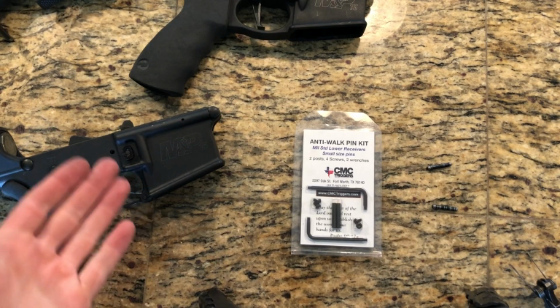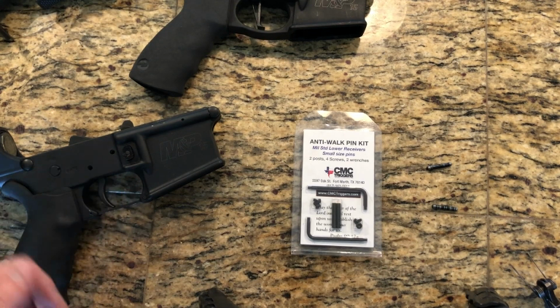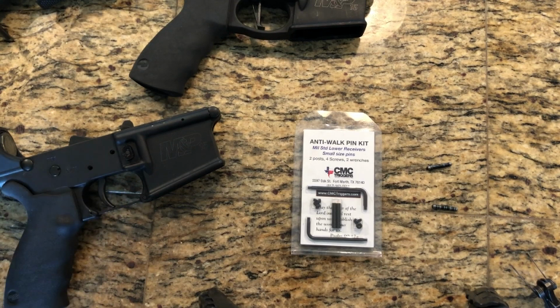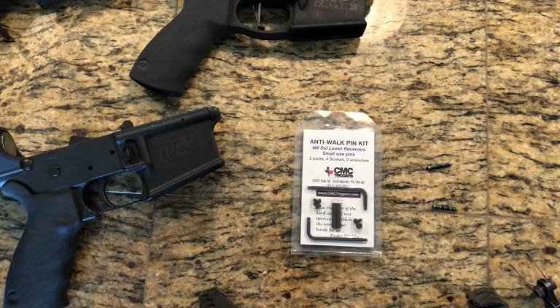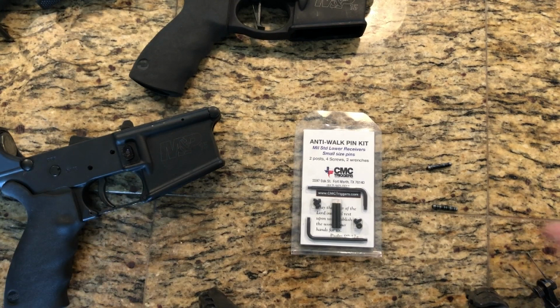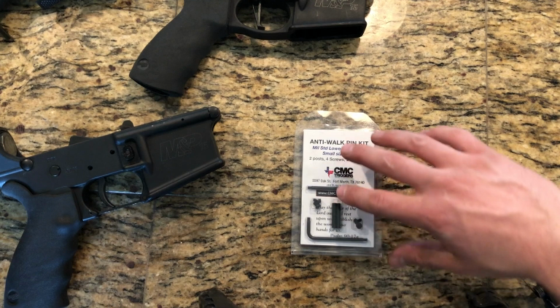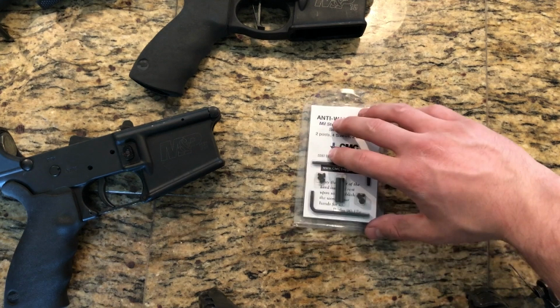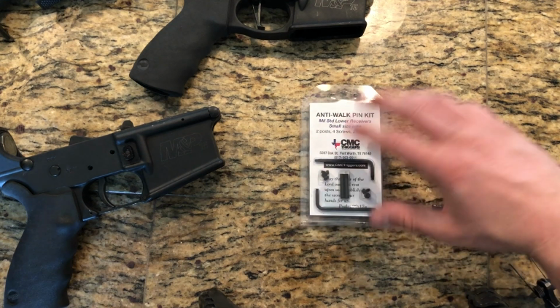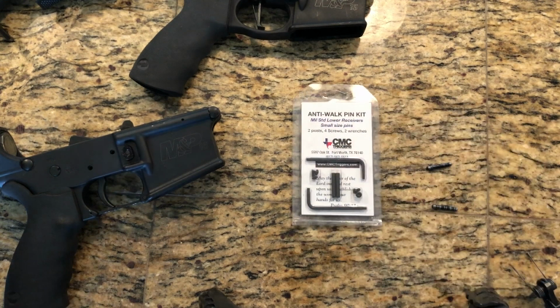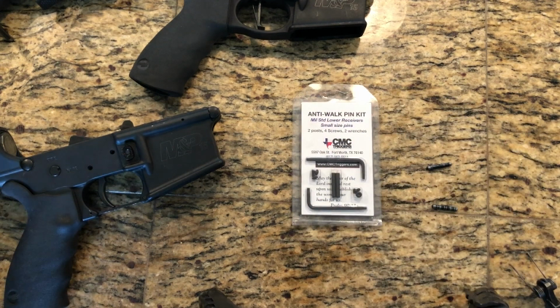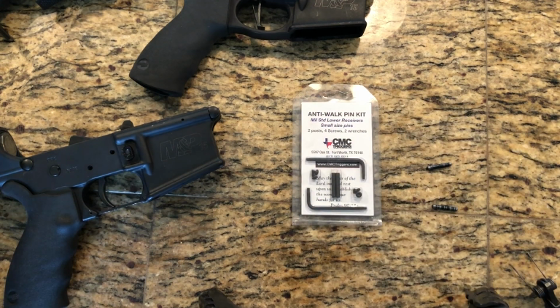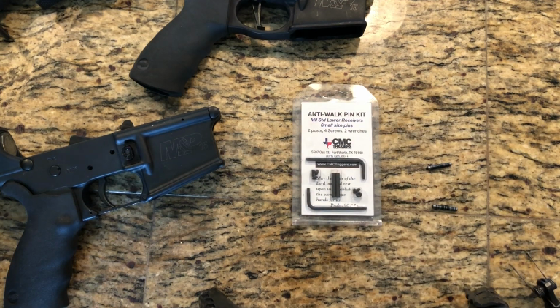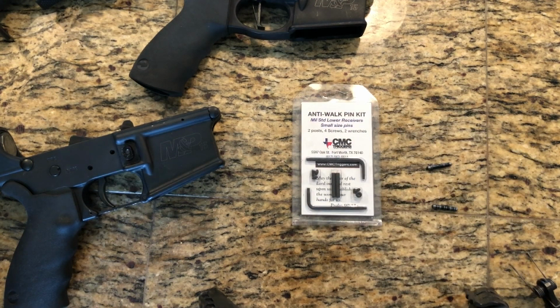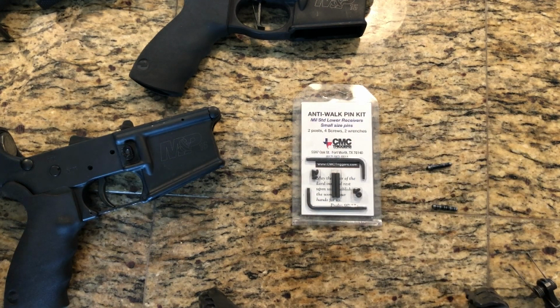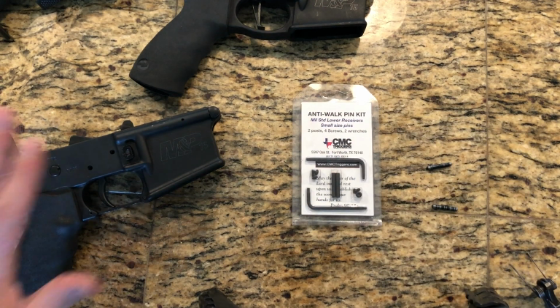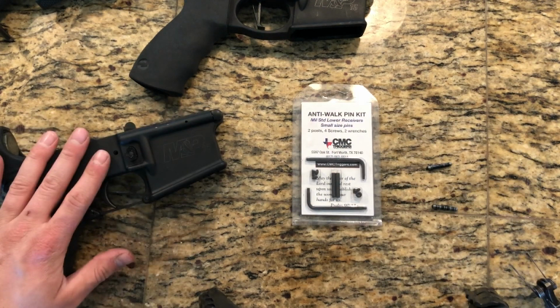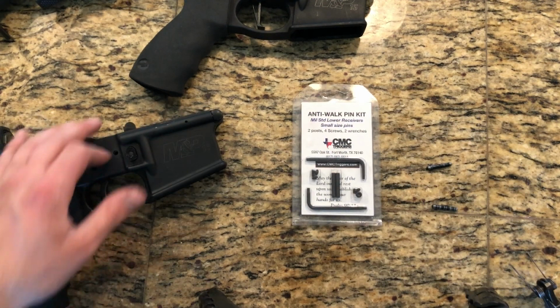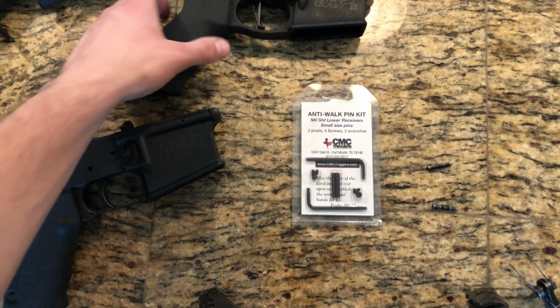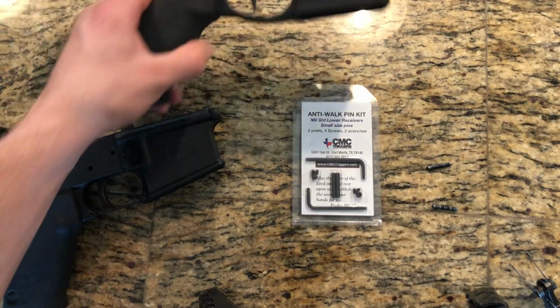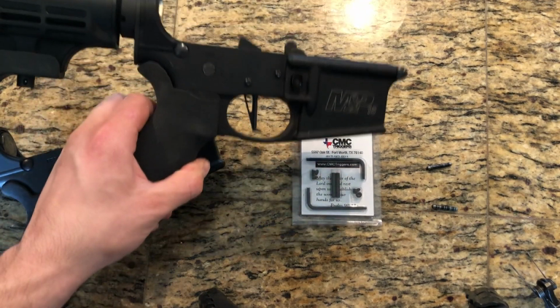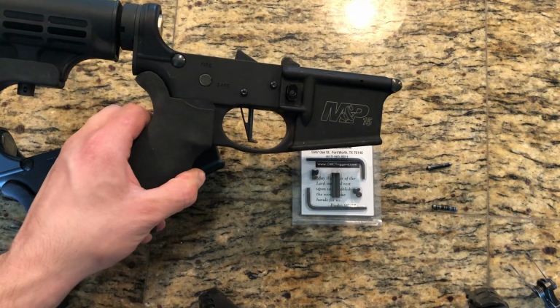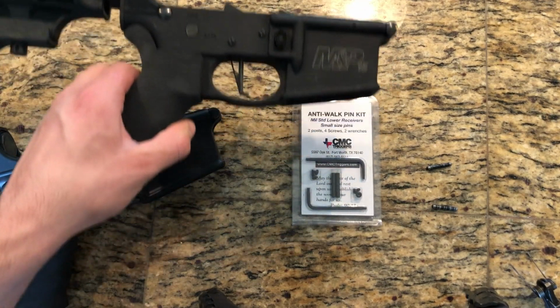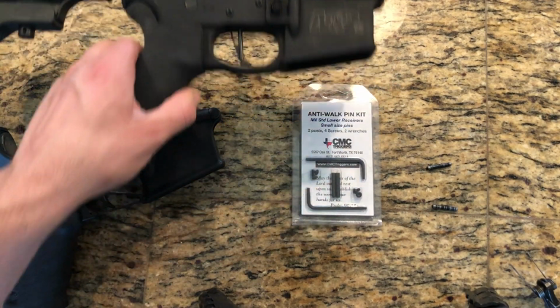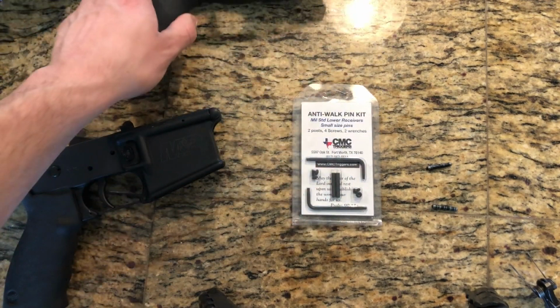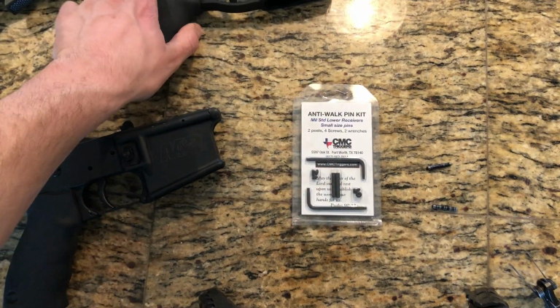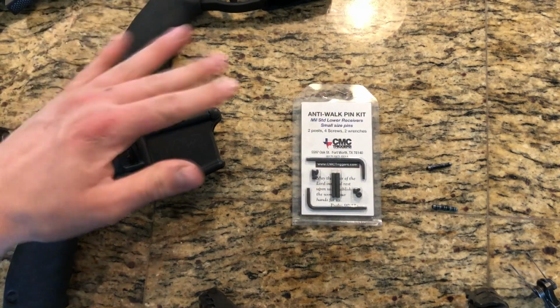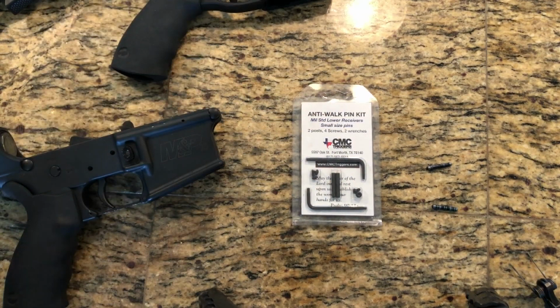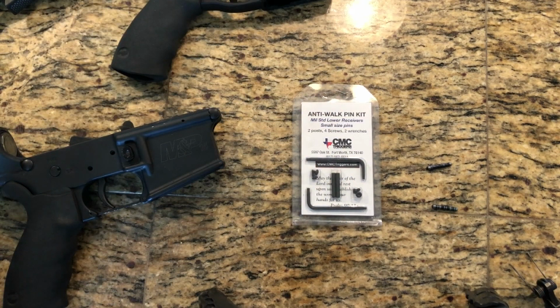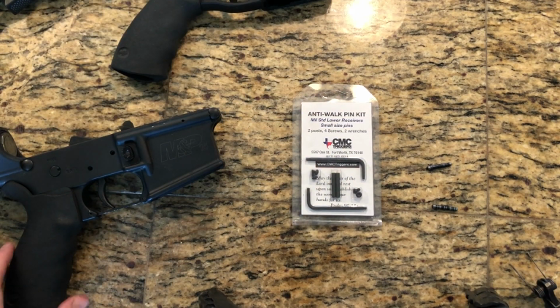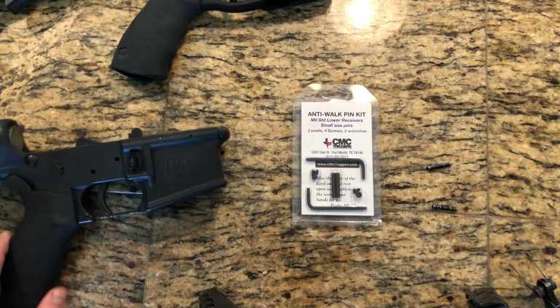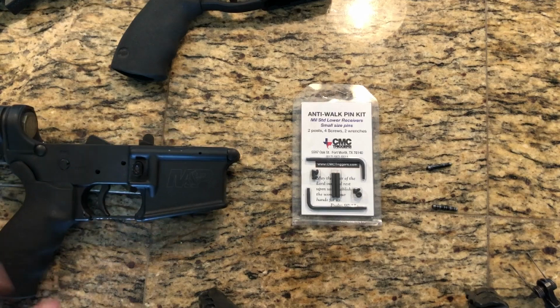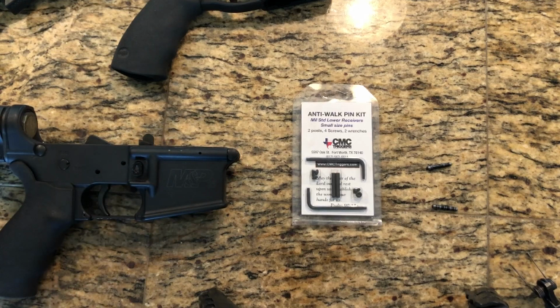Pretty short and simple, but there you have it guys. This is why I recommend using an anti-walk pin kit, especially if you are going to be using drop-in triggers for AR-15s. As always, thanks for stopping by the 4 Mile Ranch YouTube channel and have a good one.